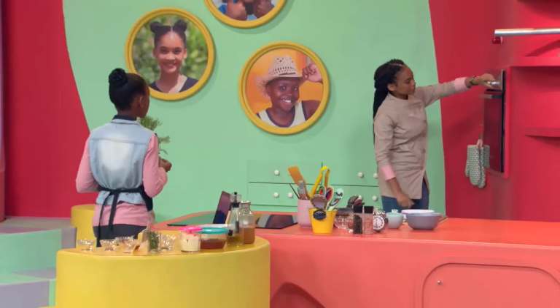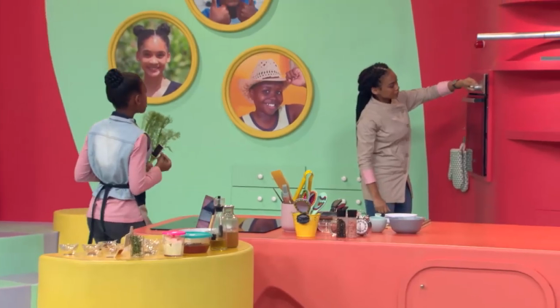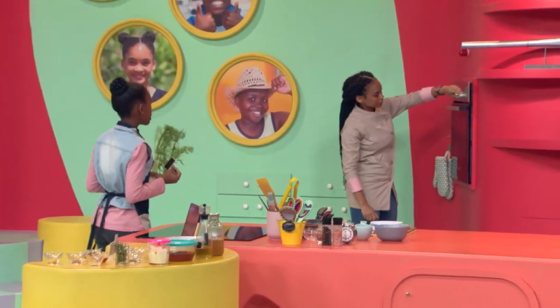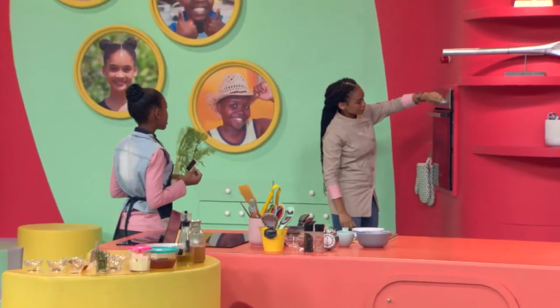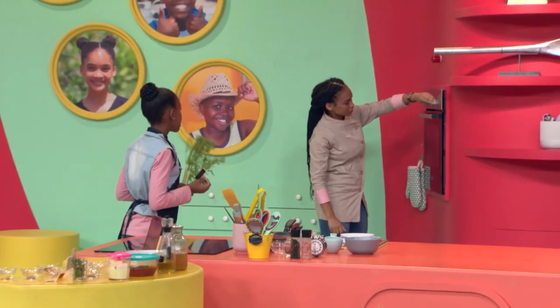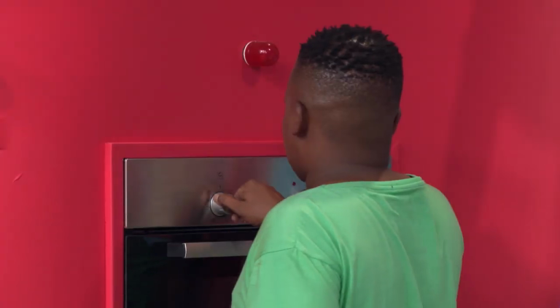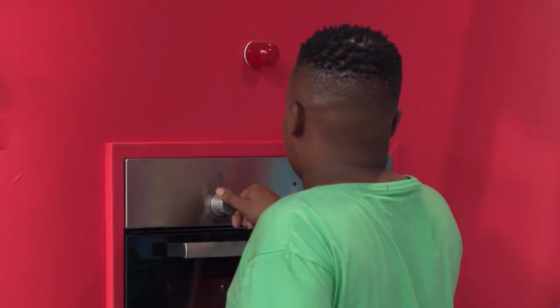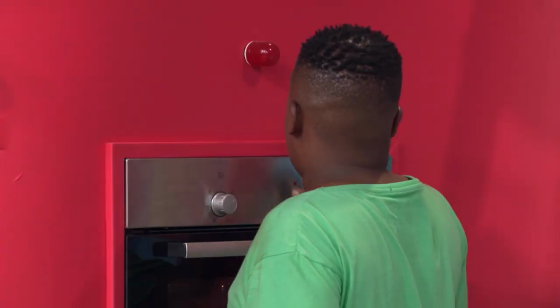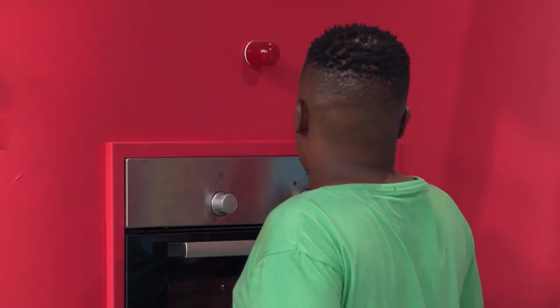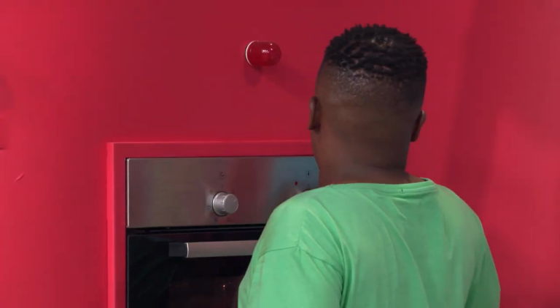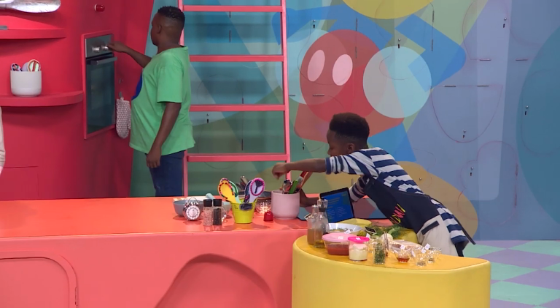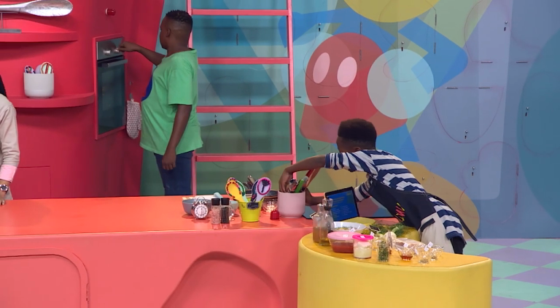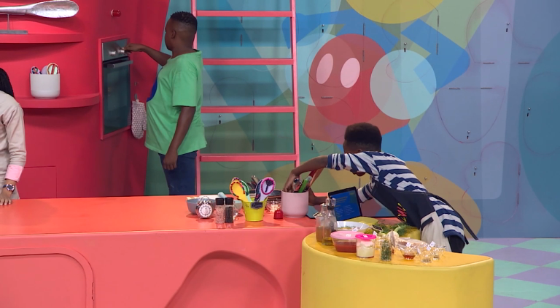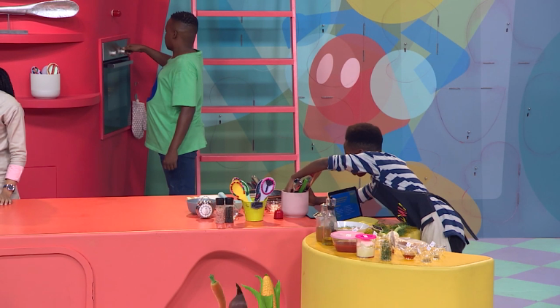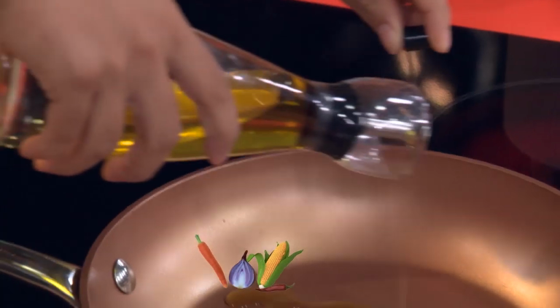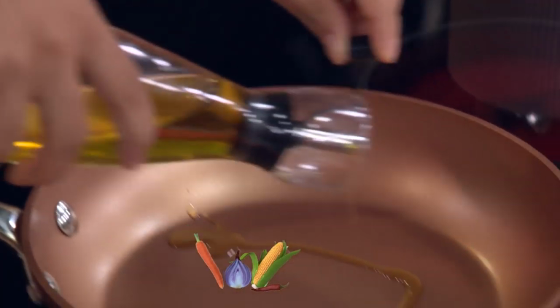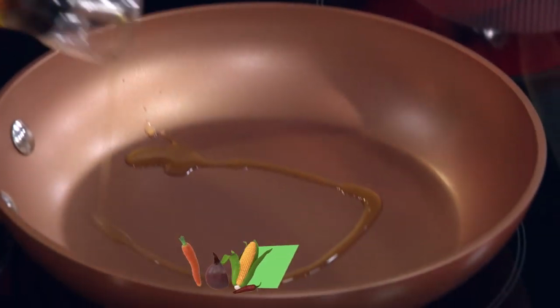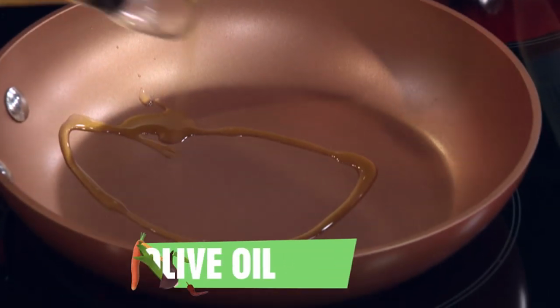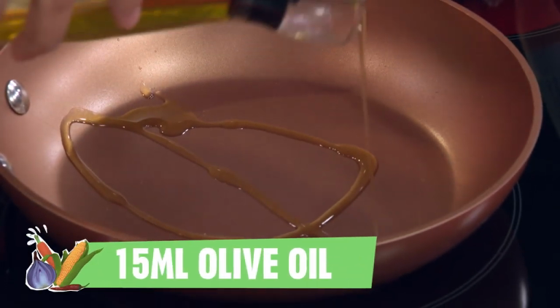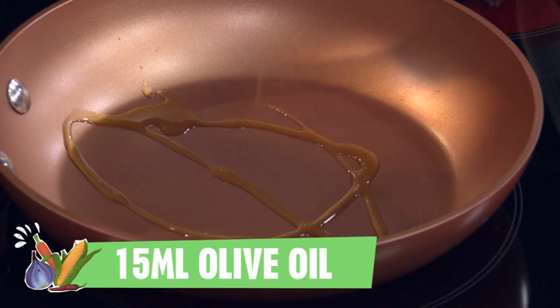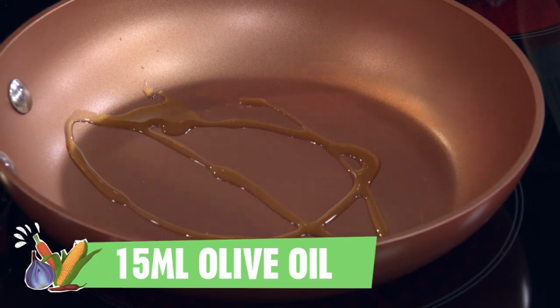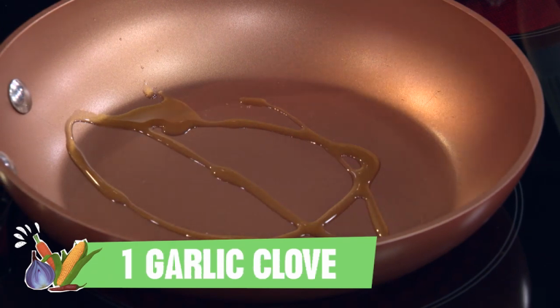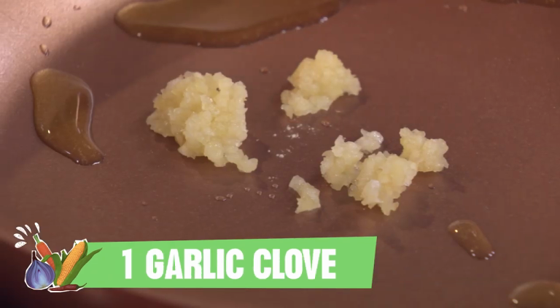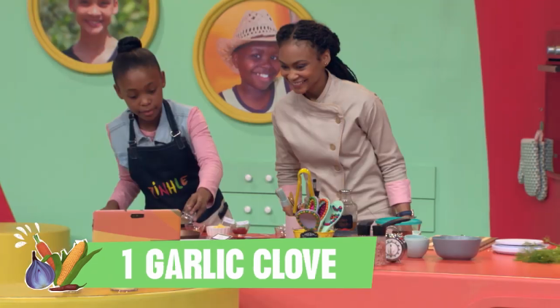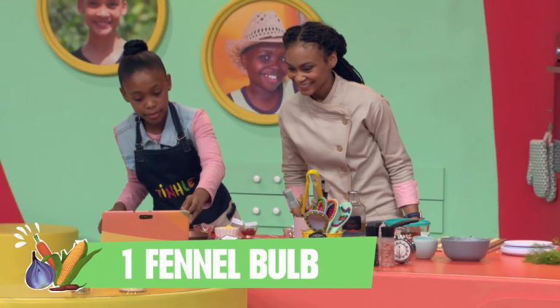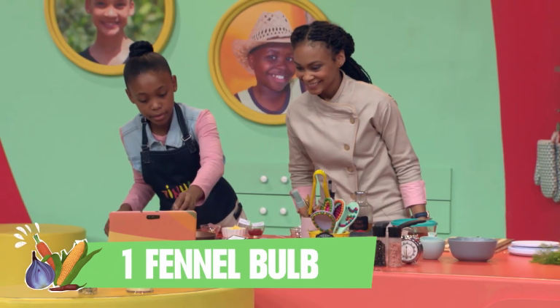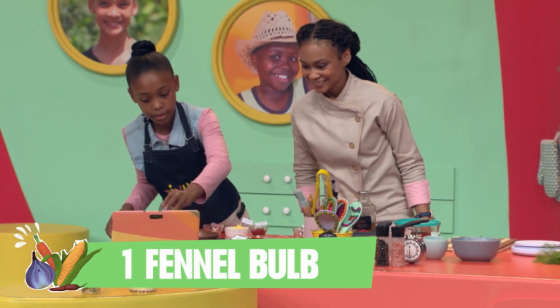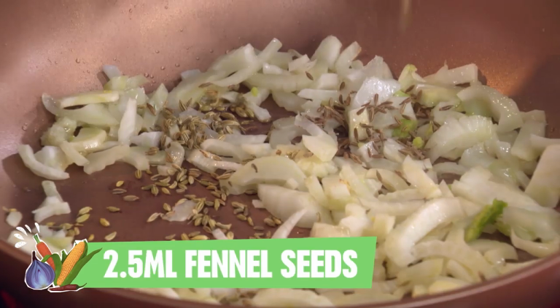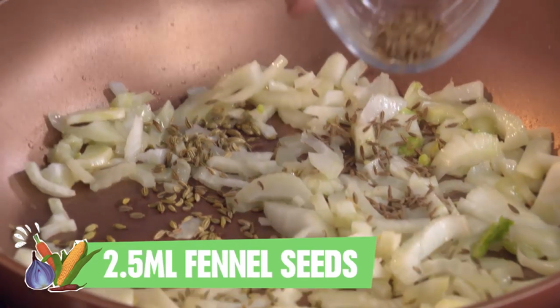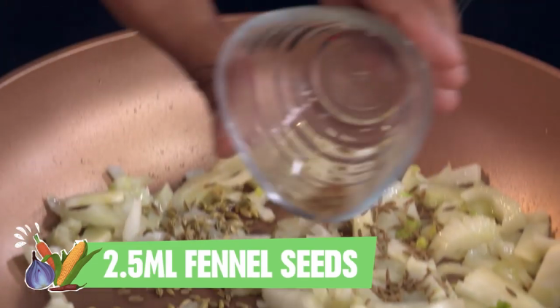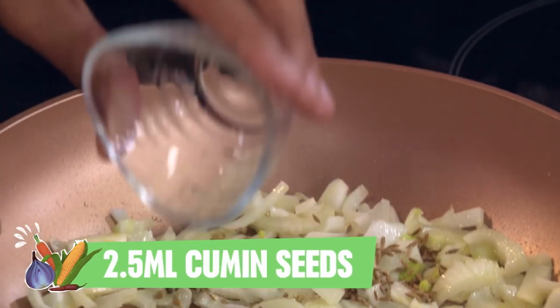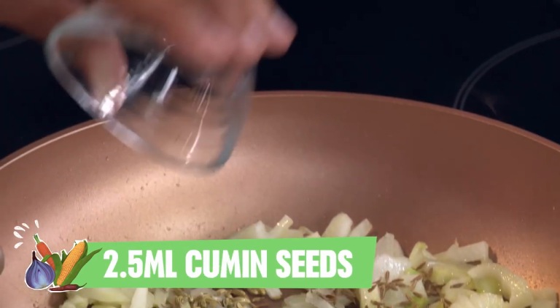First, ask a grown-up to get that oven preheated to 200 degrees. Oil your pan and get frying garlic, sliced fennel, fennel seeds, and cumin seeds.